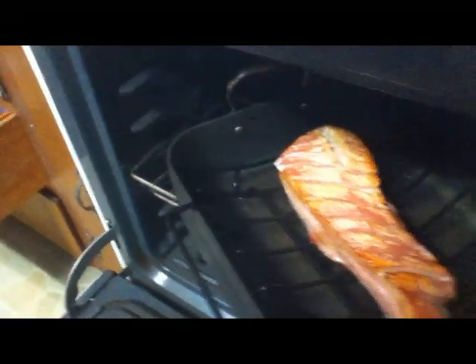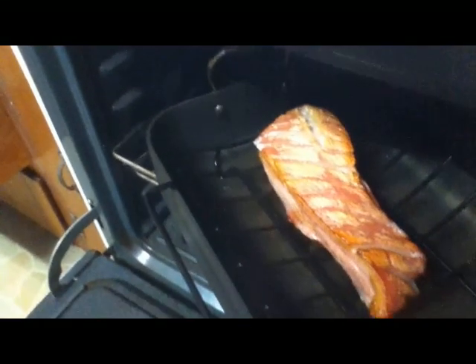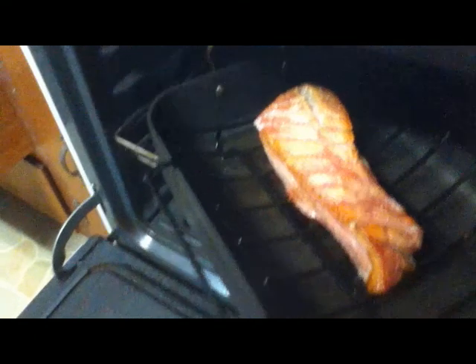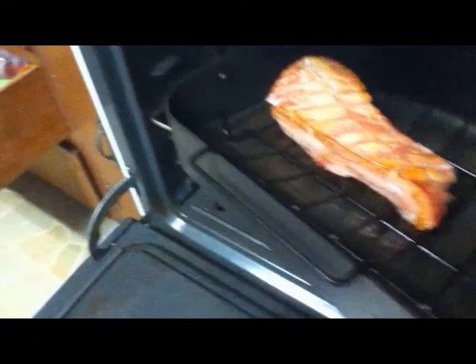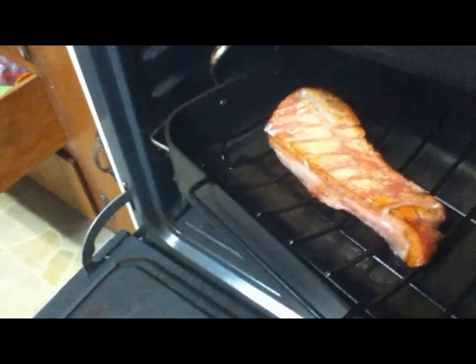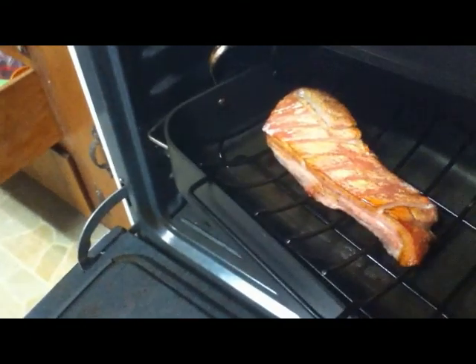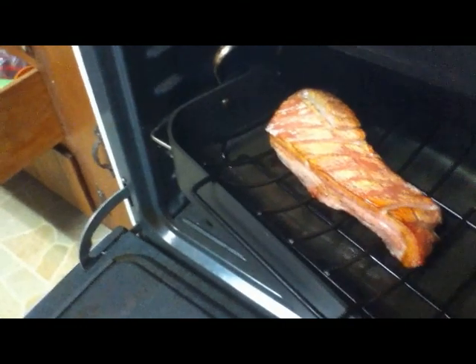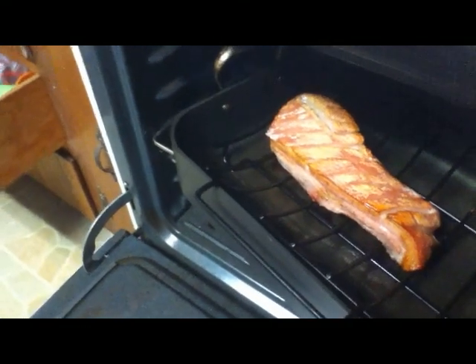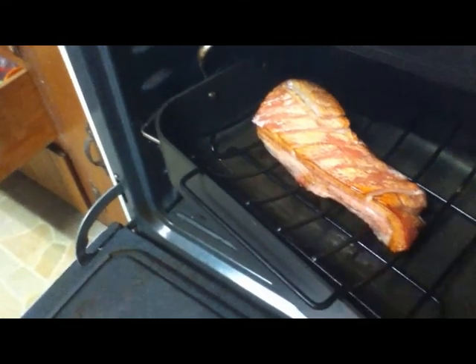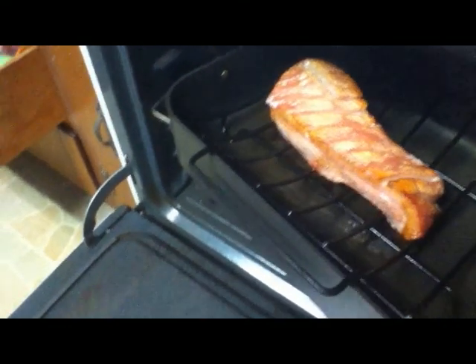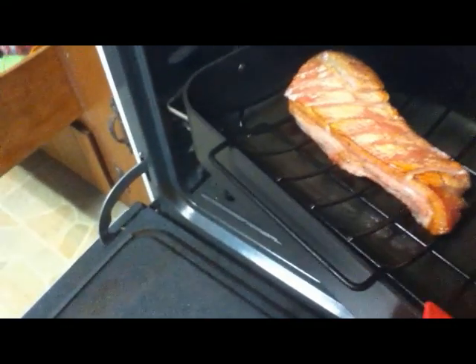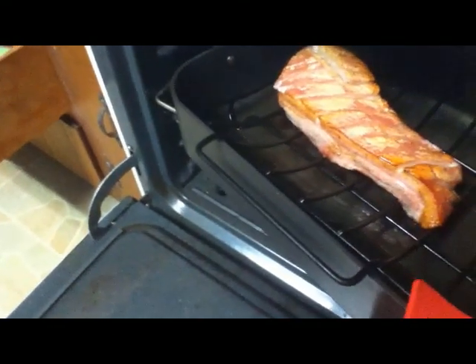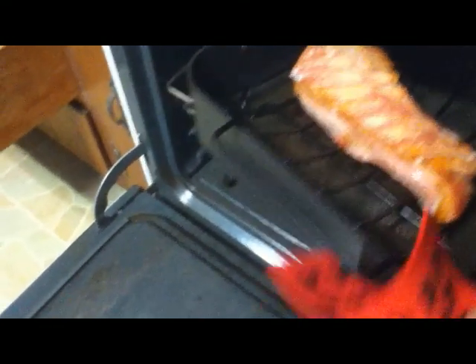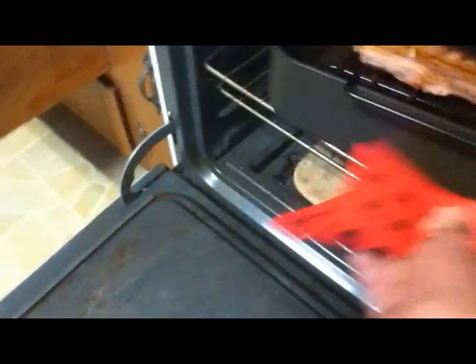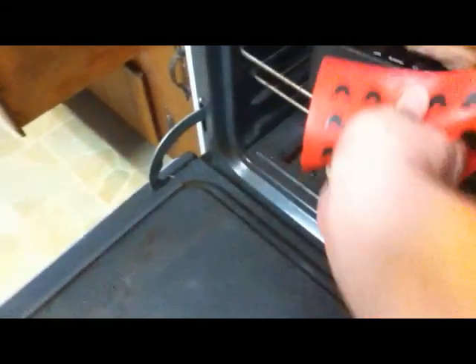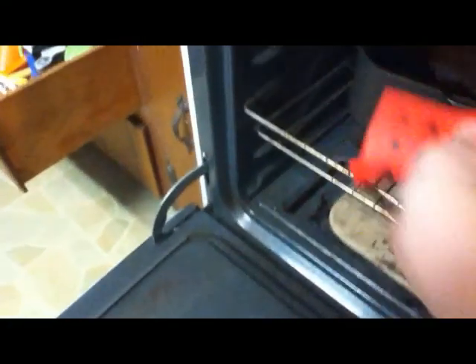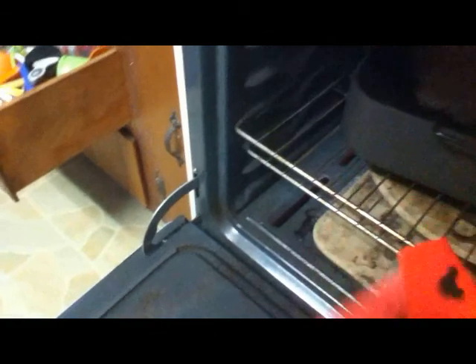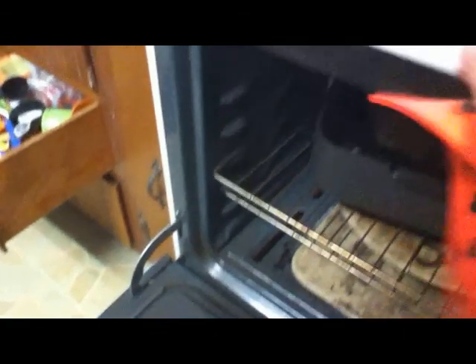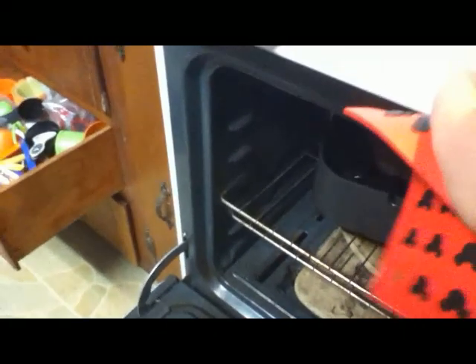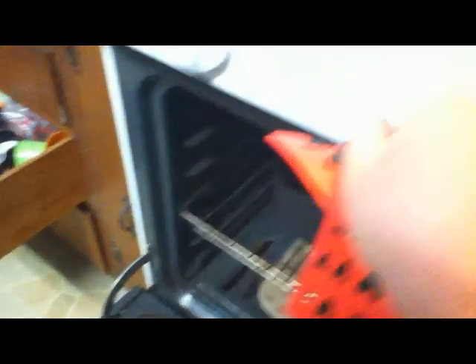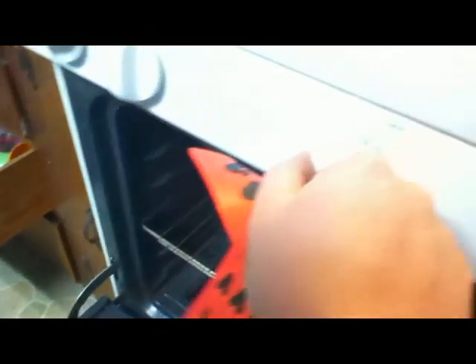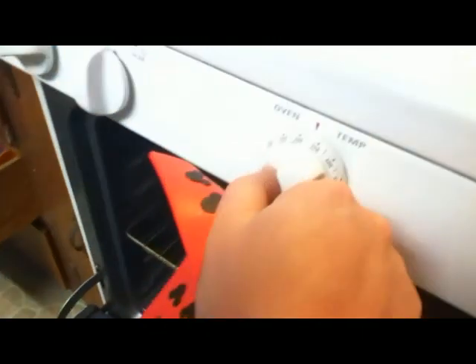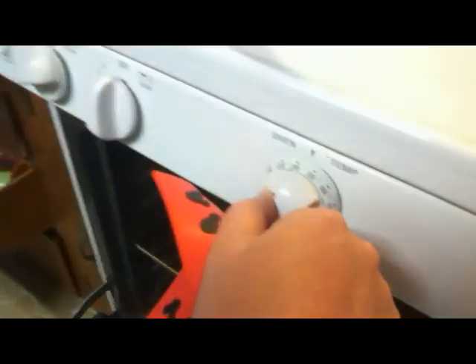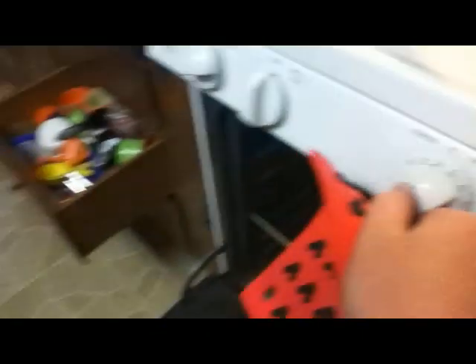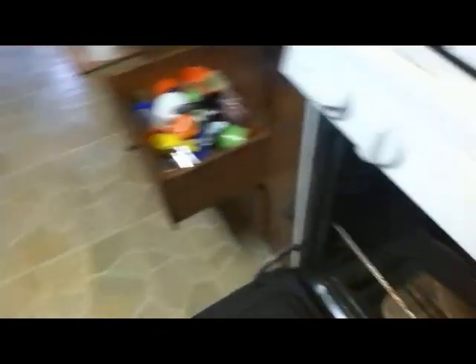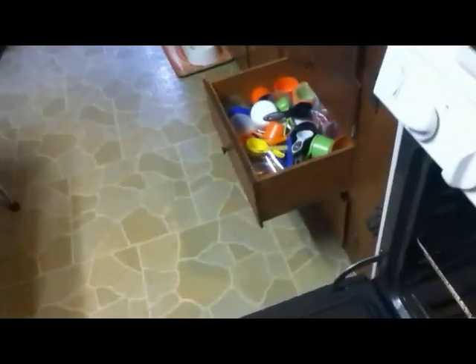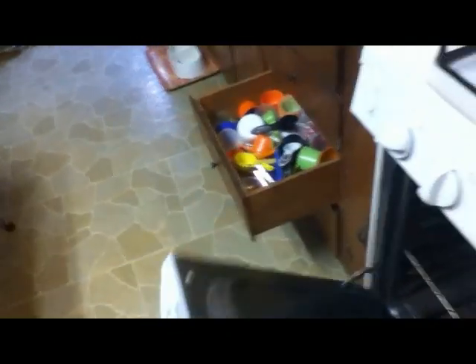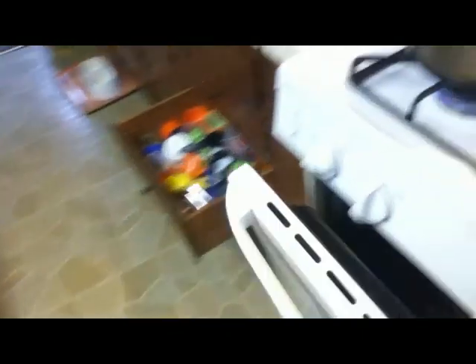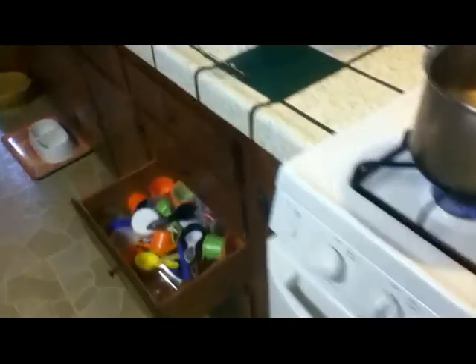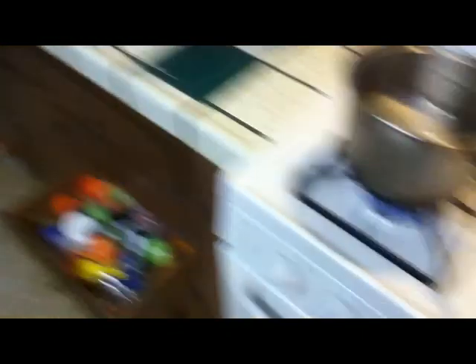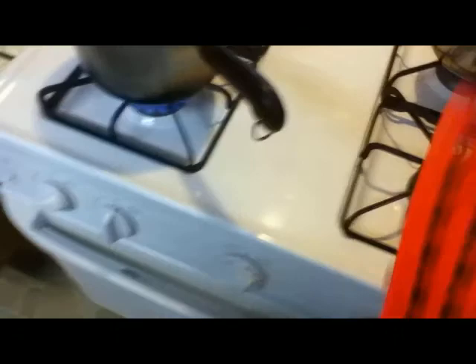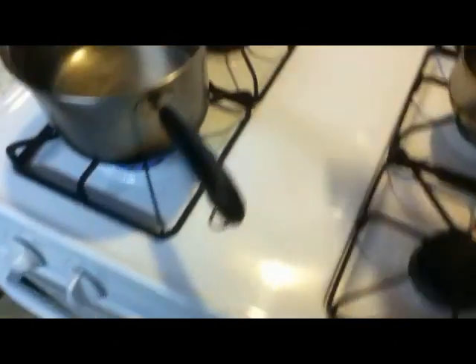Yum, look at that. Looks like a delicious piece of salmon. So now turn down the oven to 350 and roast it for another hour.